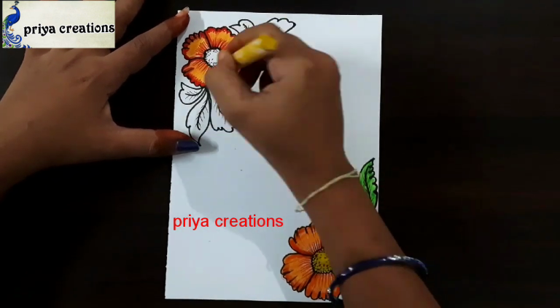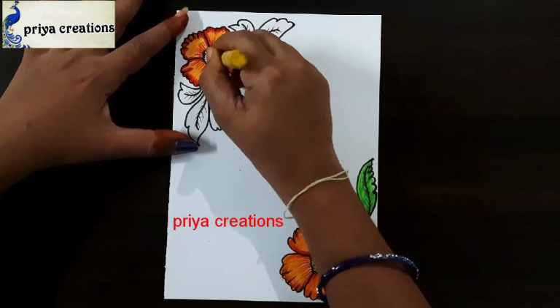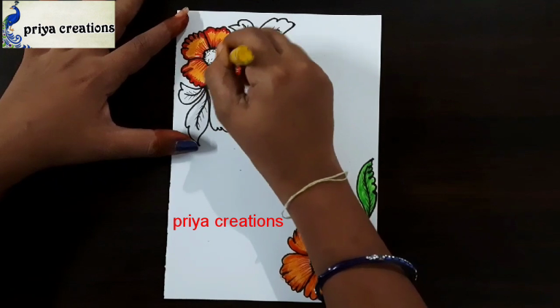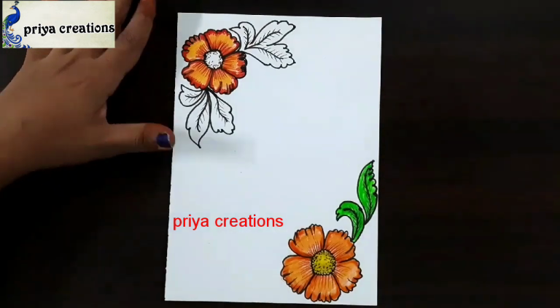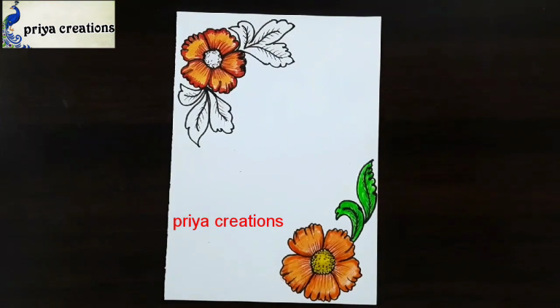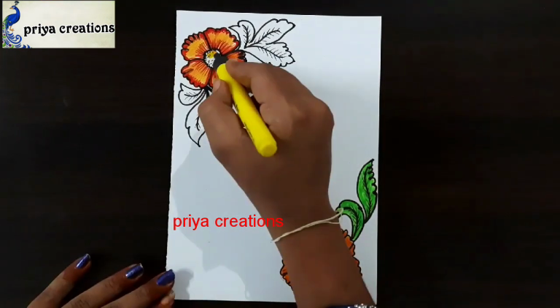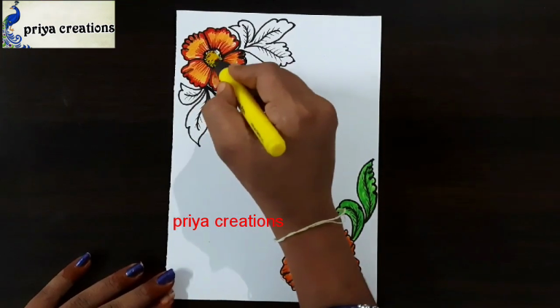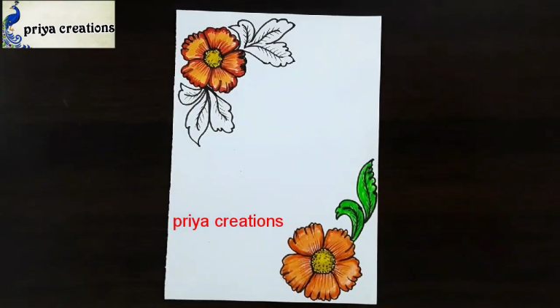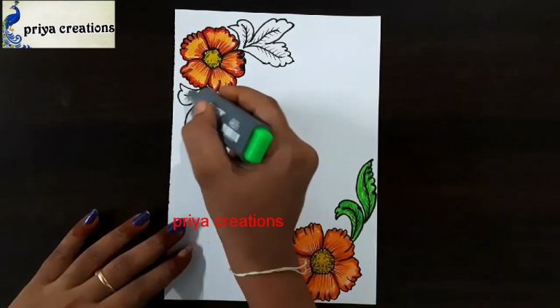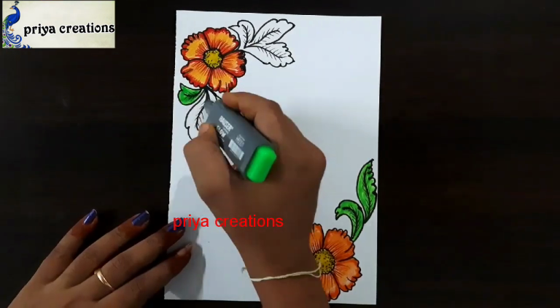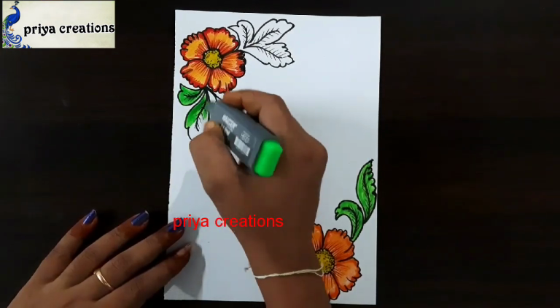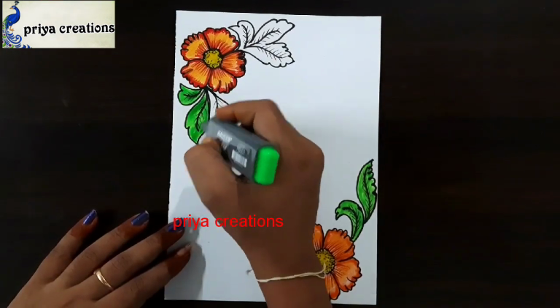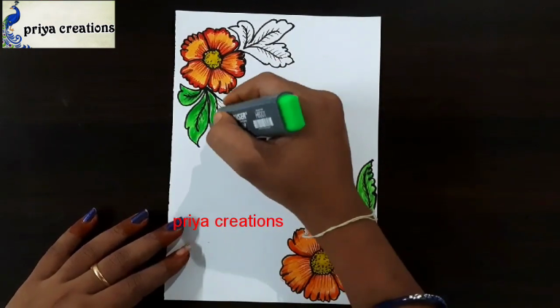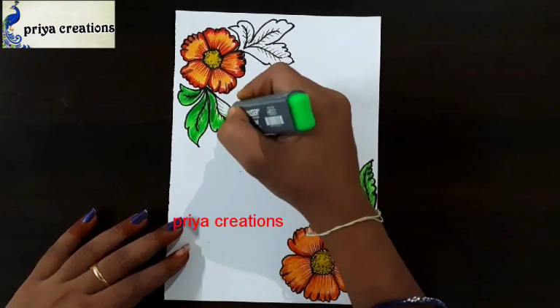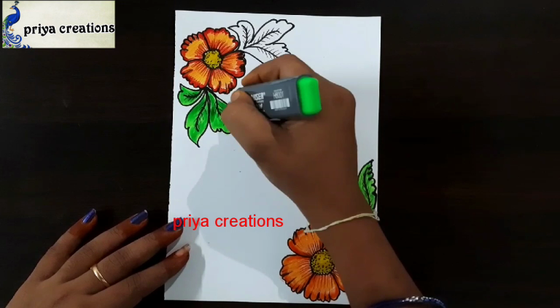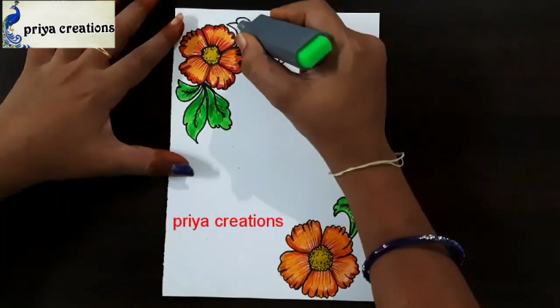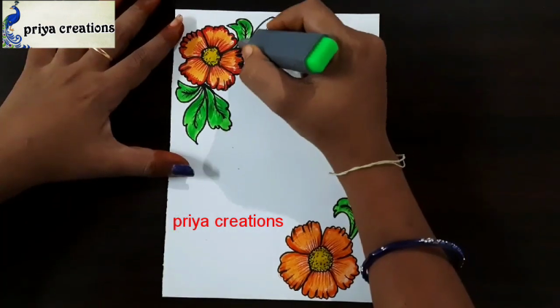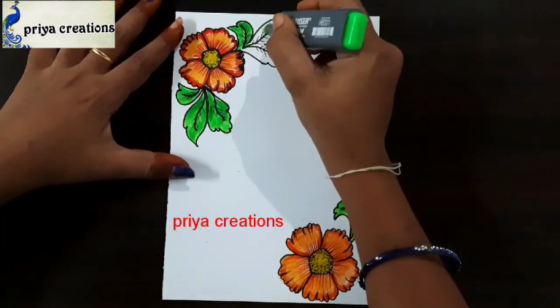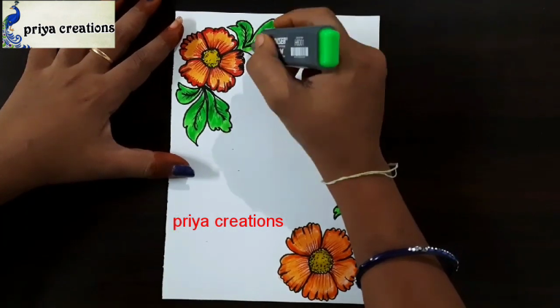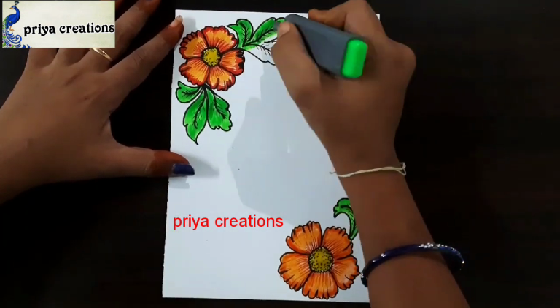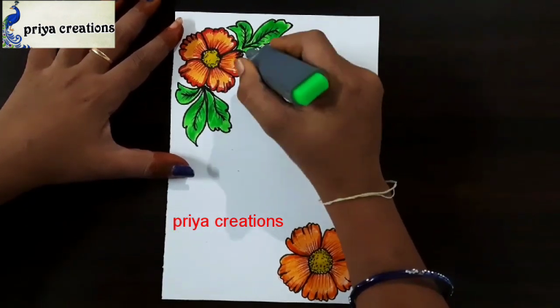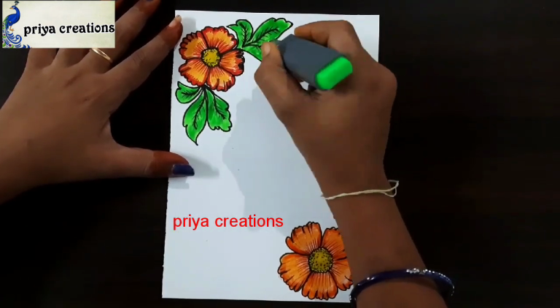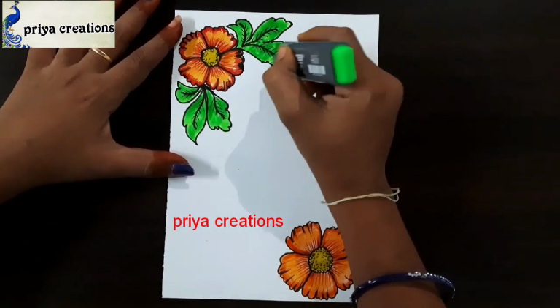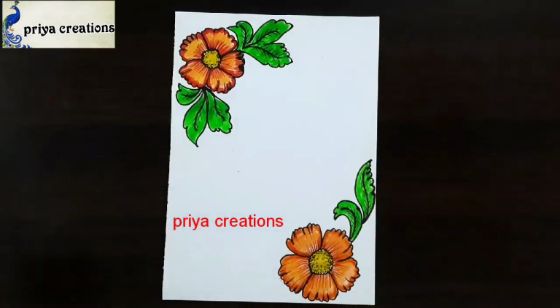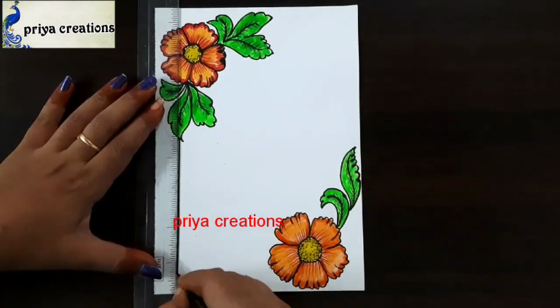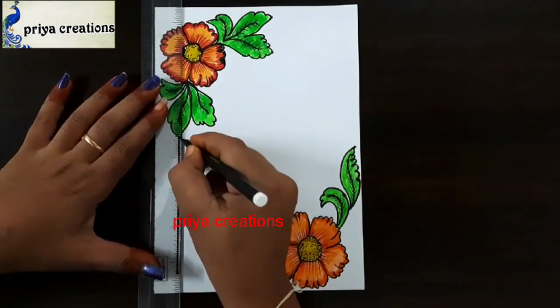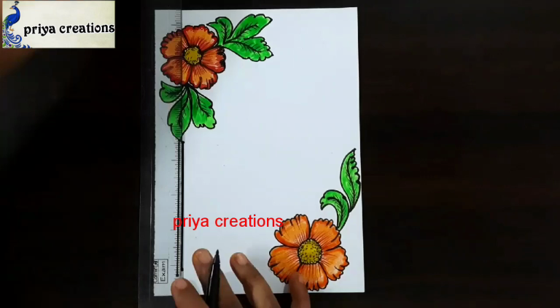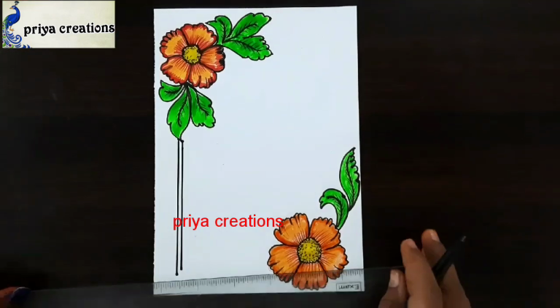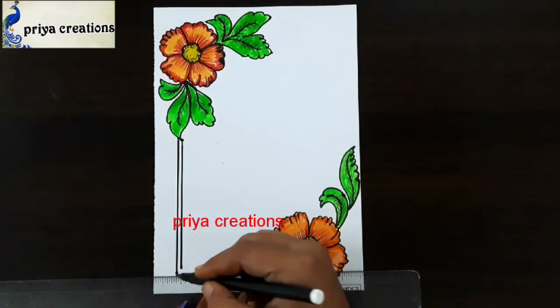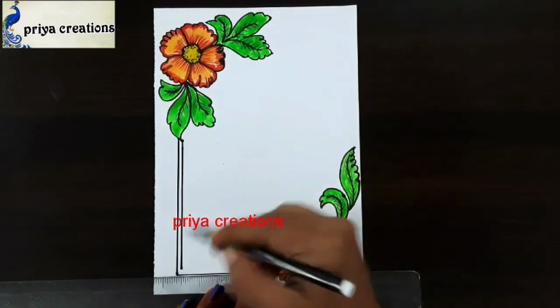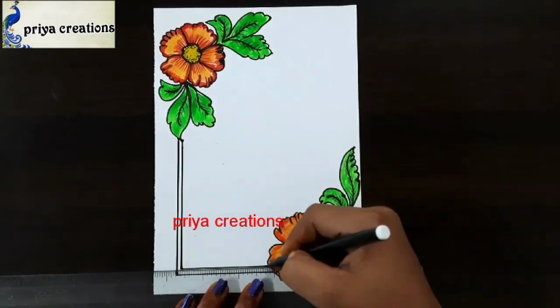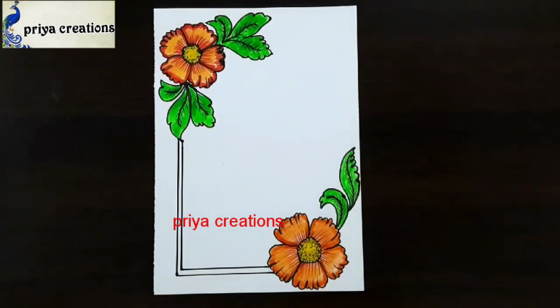Fill like this. This is yellow color brush pen. Now I am using green color highlighter. Fill this leaf shape with green color highlighter. Fill like this. Draw the font — fill this with dark green brush pen.